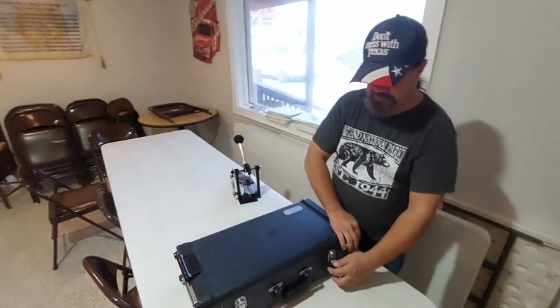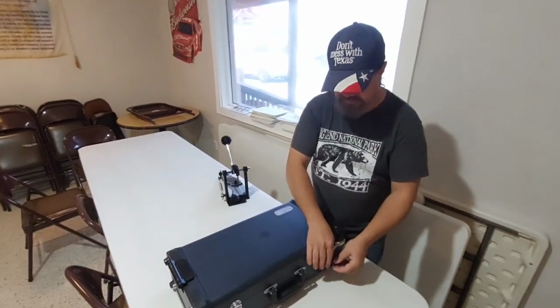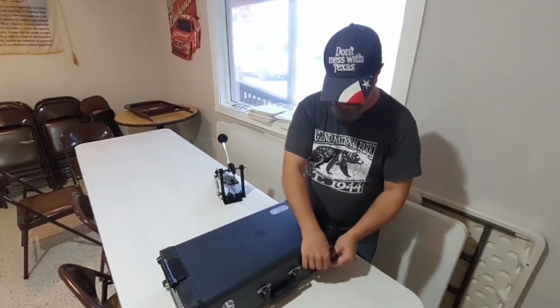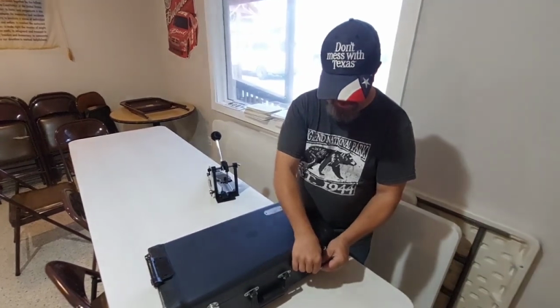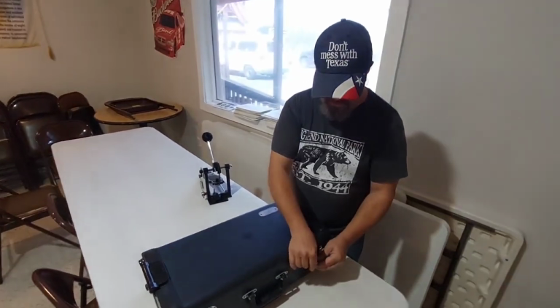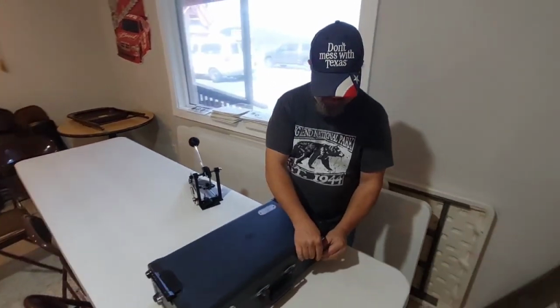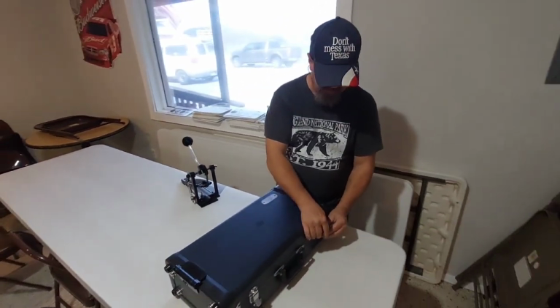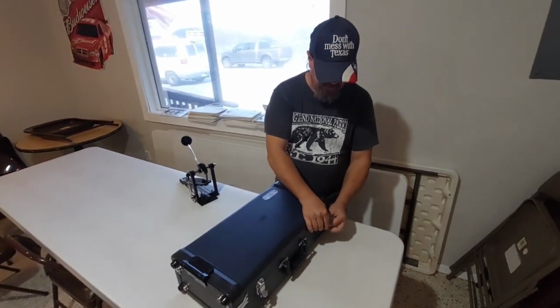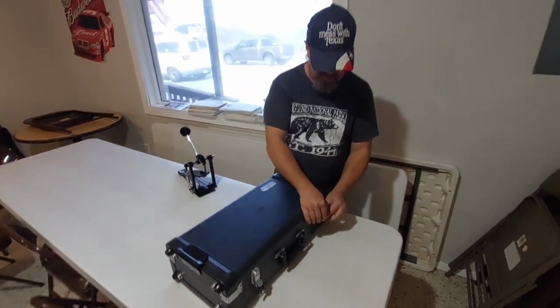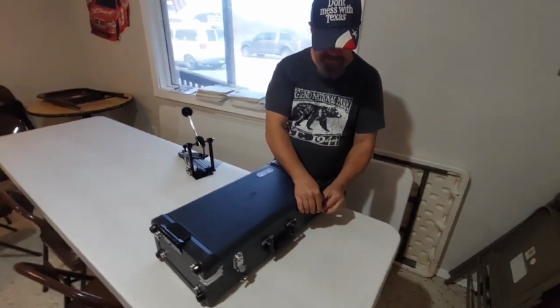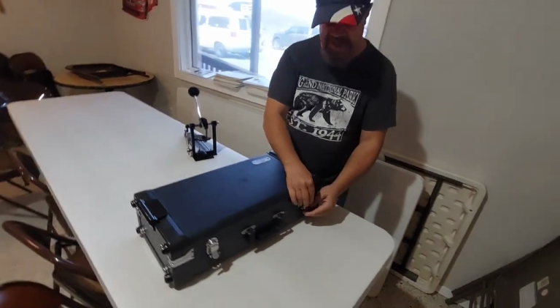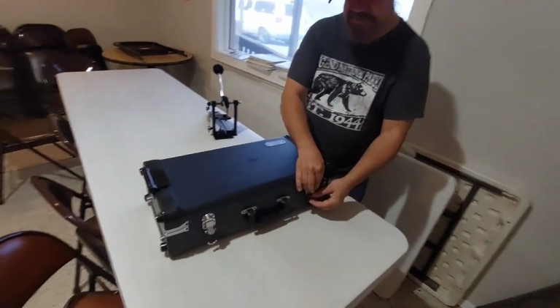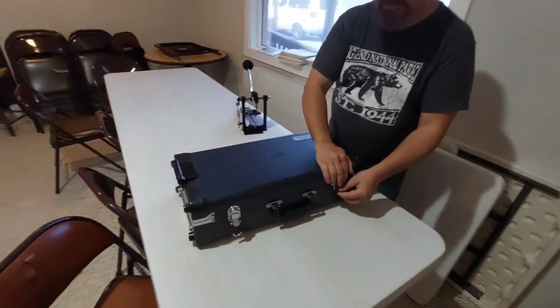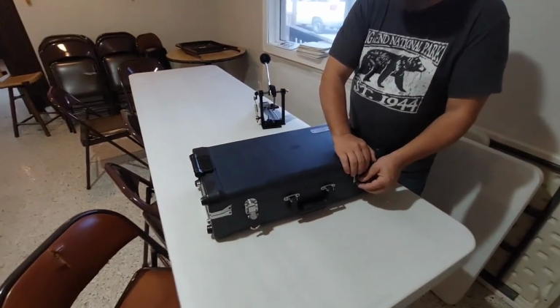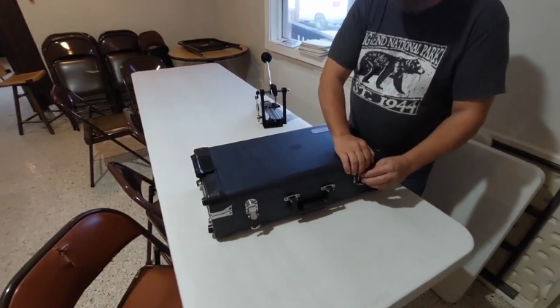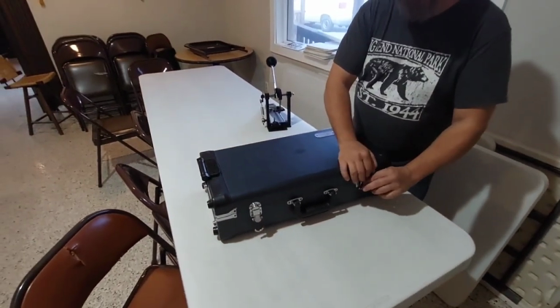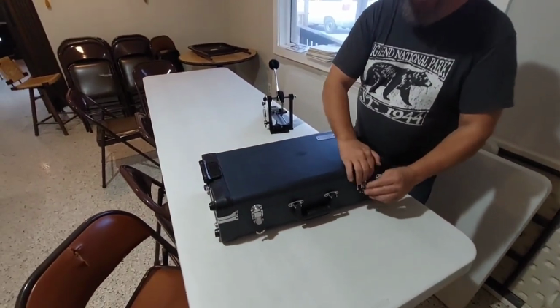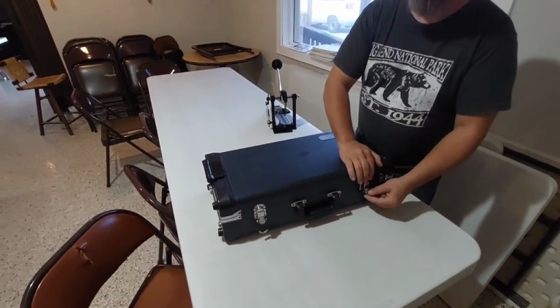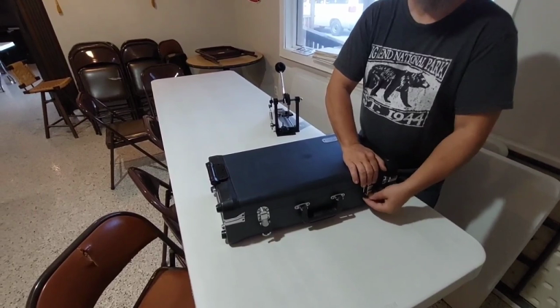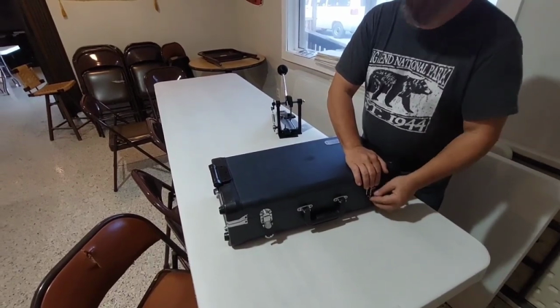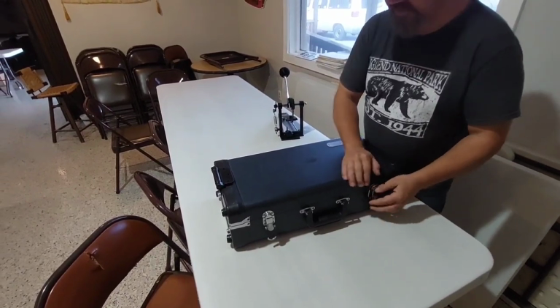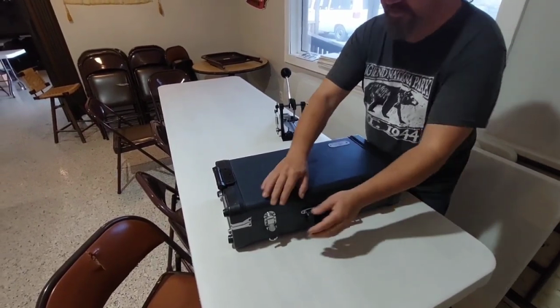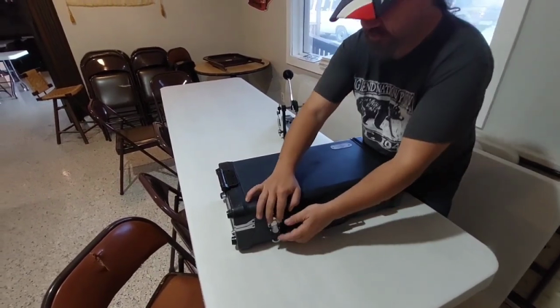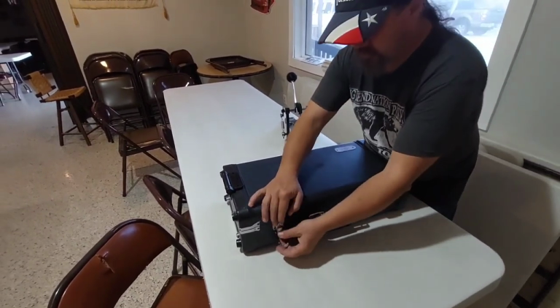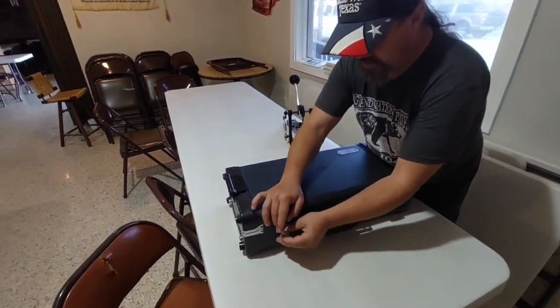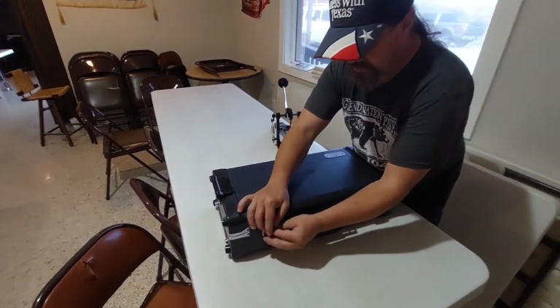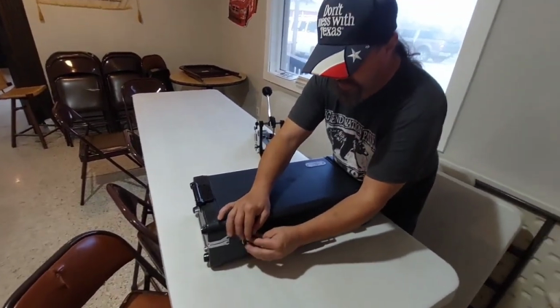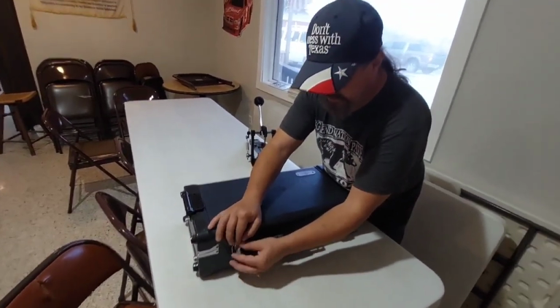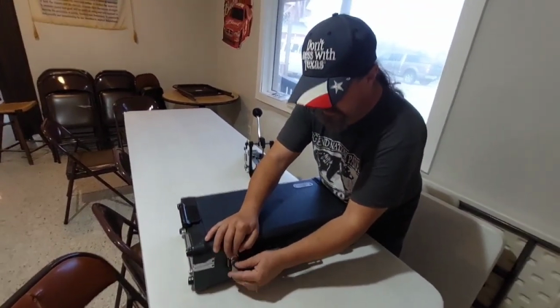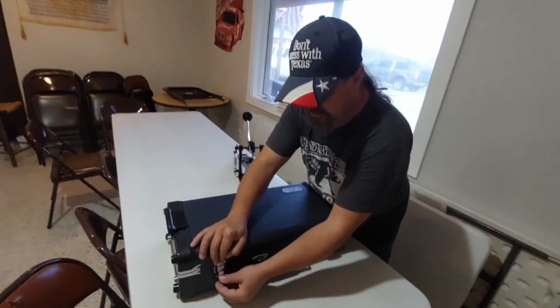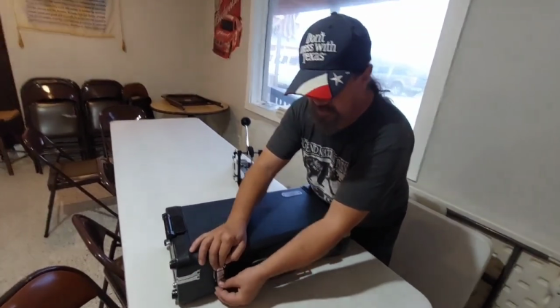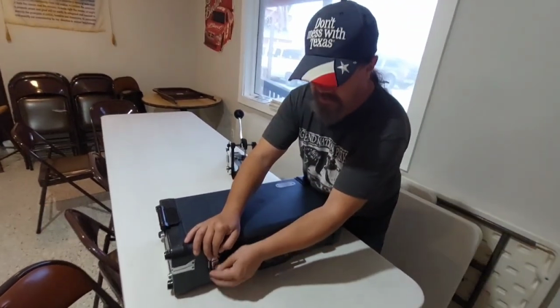Put some duct tape around, grill tape around the latches to slim down on the rattle noise. We'll upgrade that later because it's already peeling off.